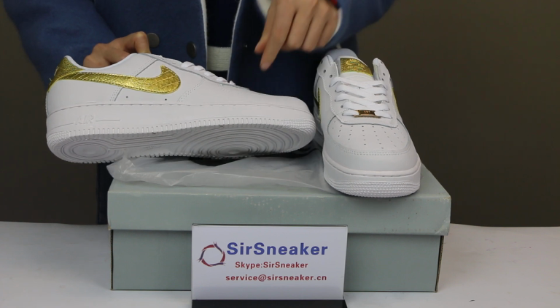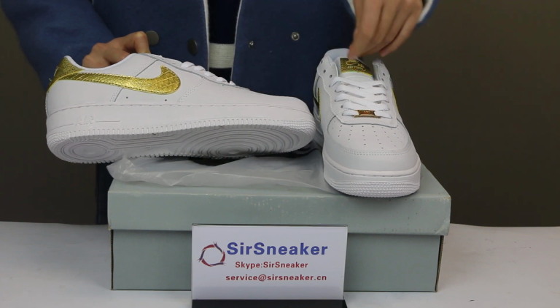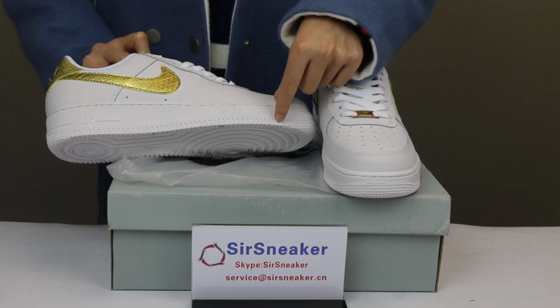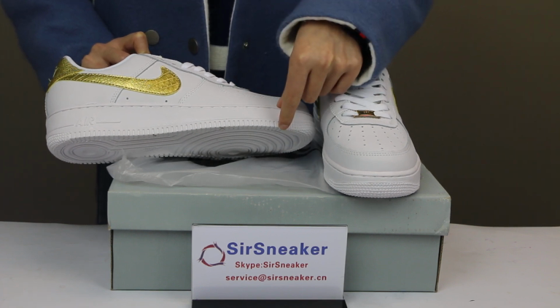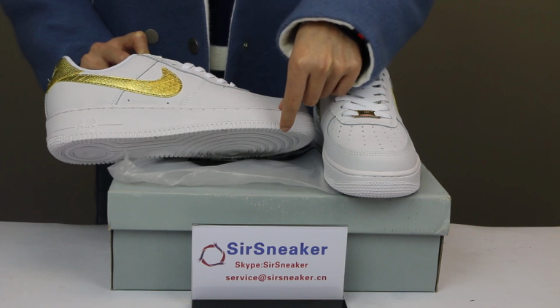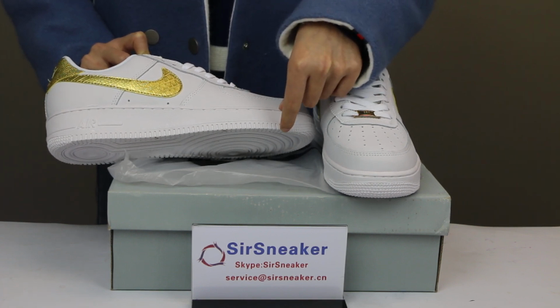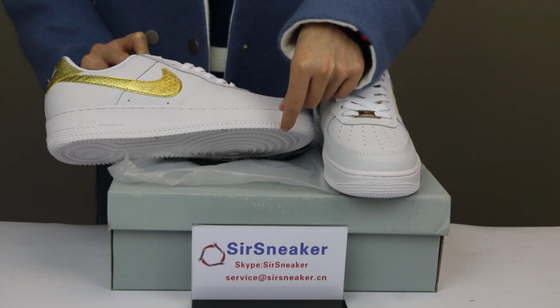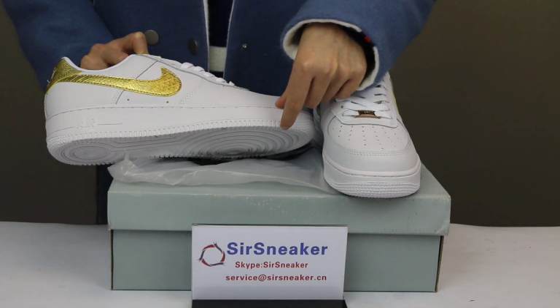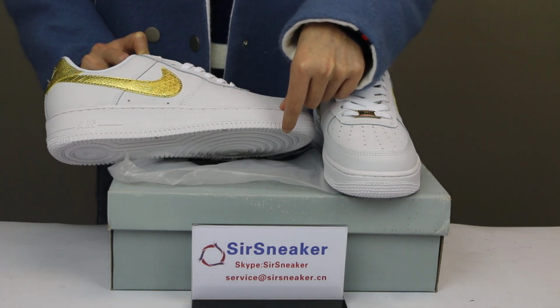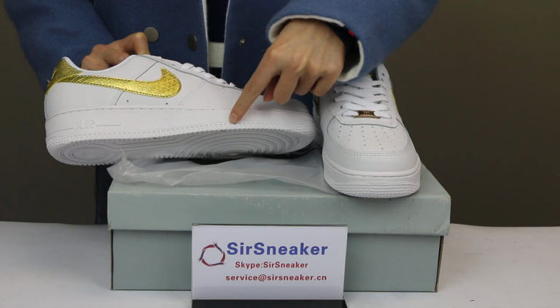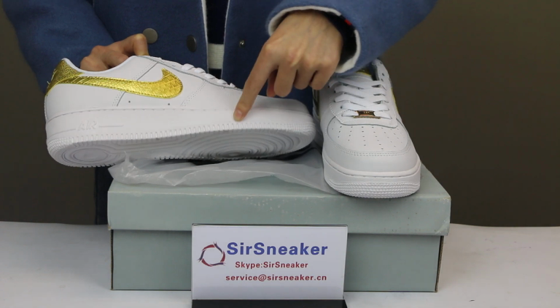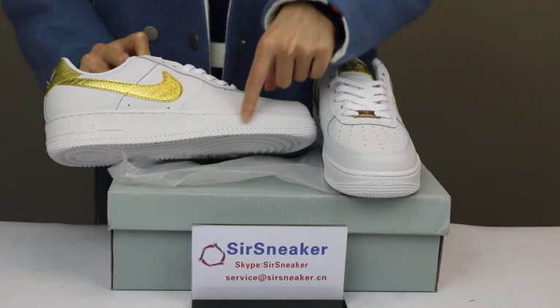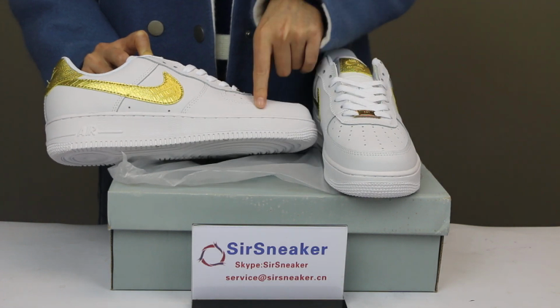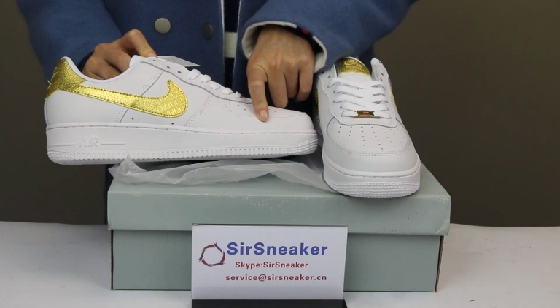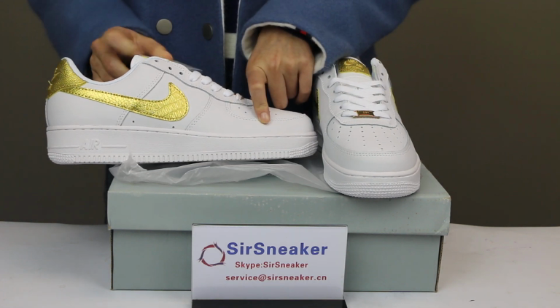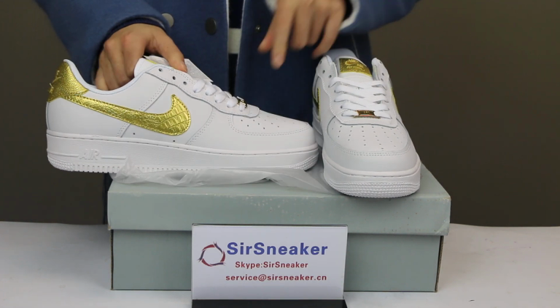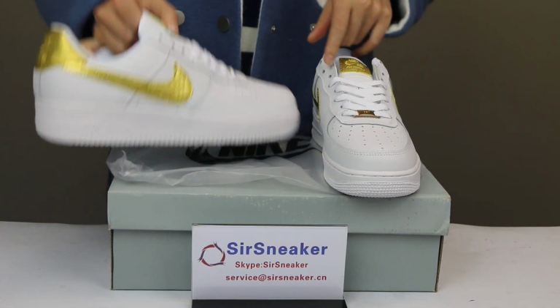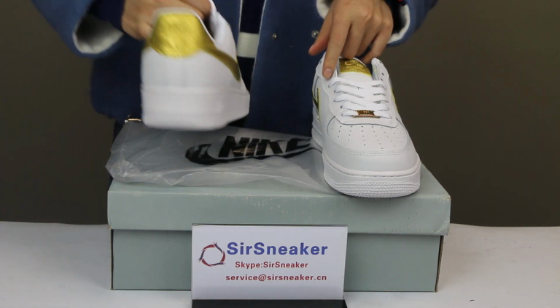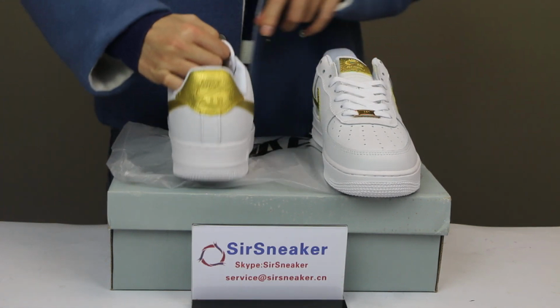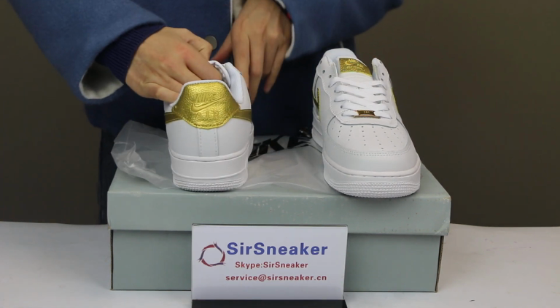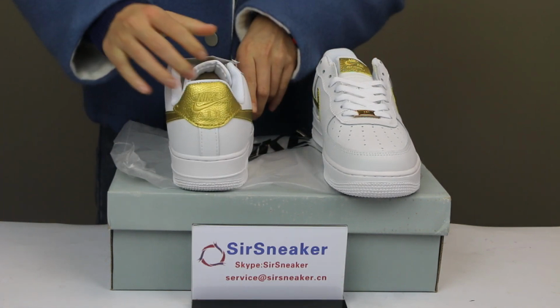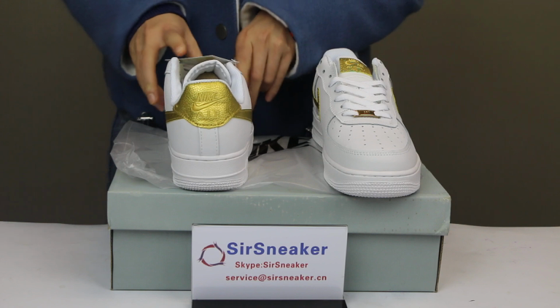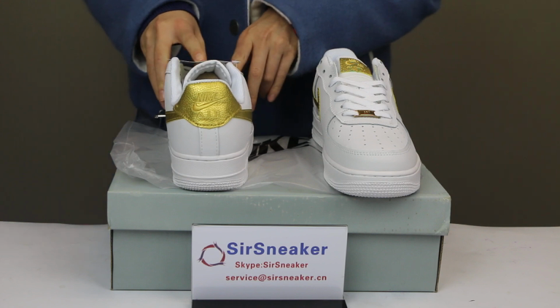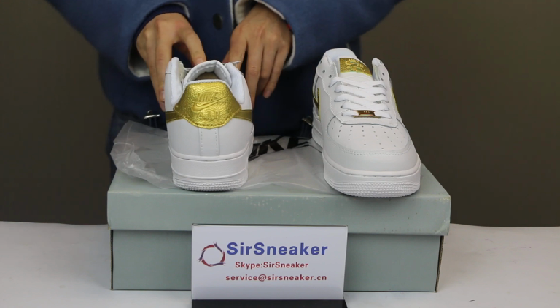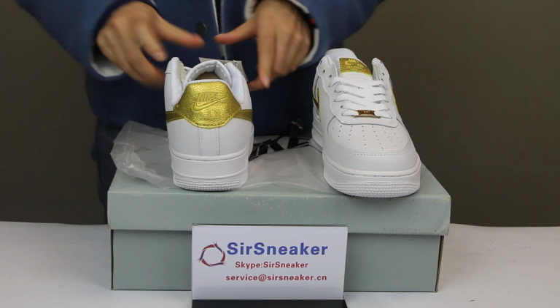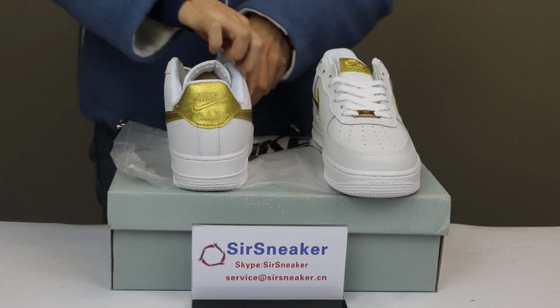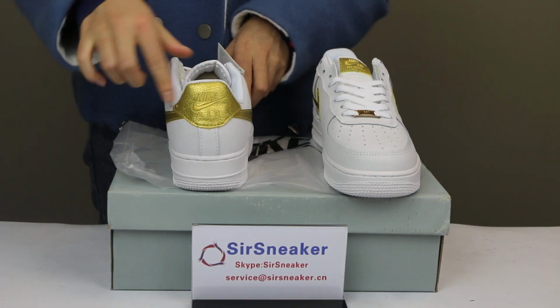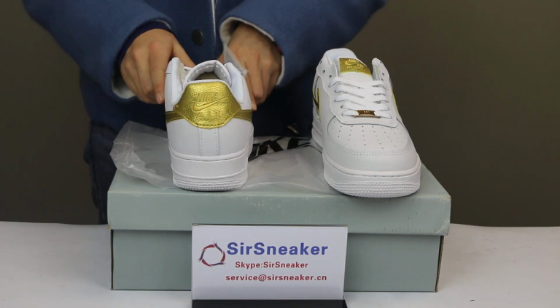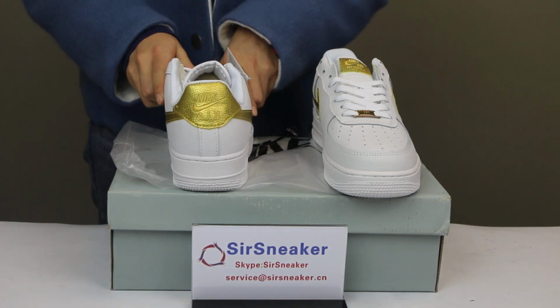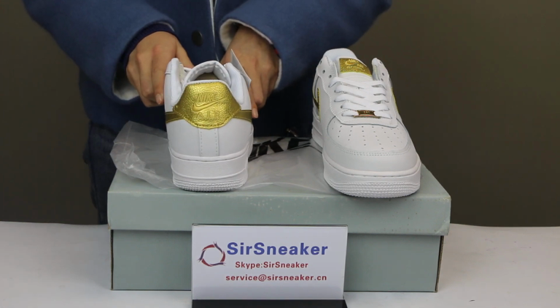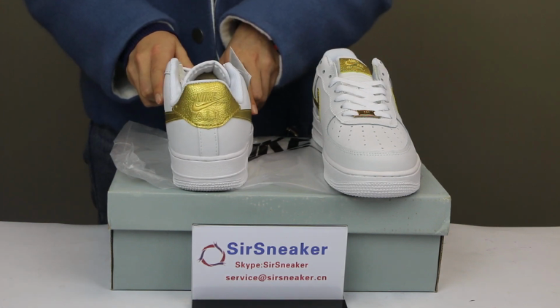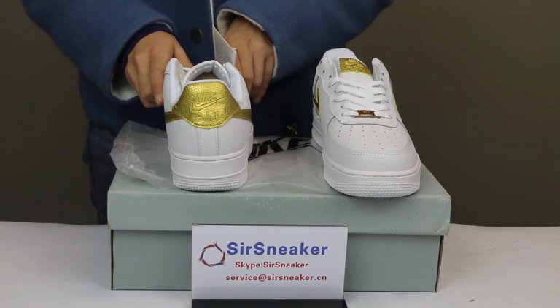The main sole for these shoes is white, and it is also leather material. This is the back side. For this back part, it is also gold patchwork.